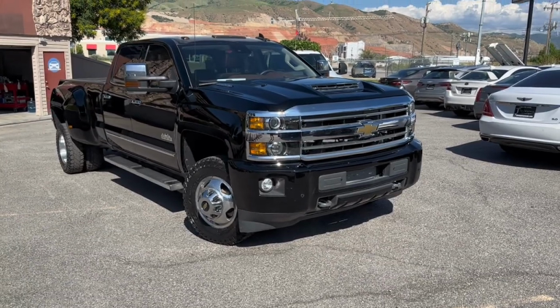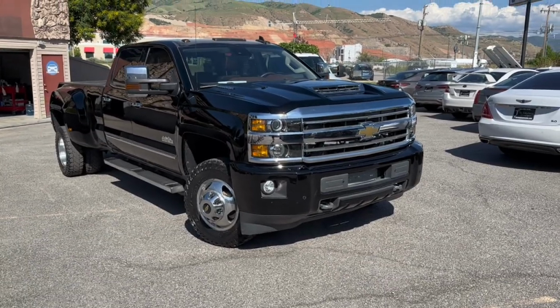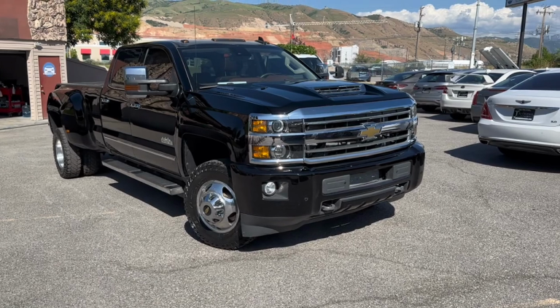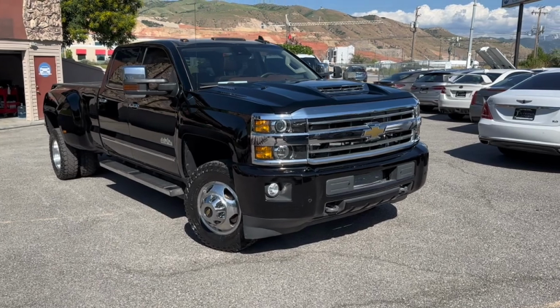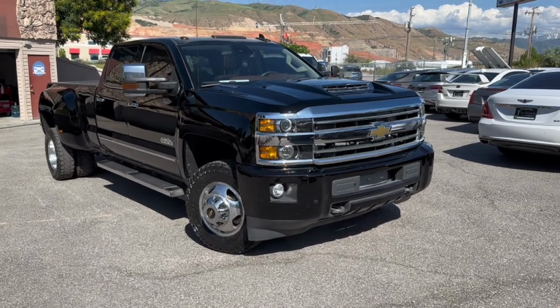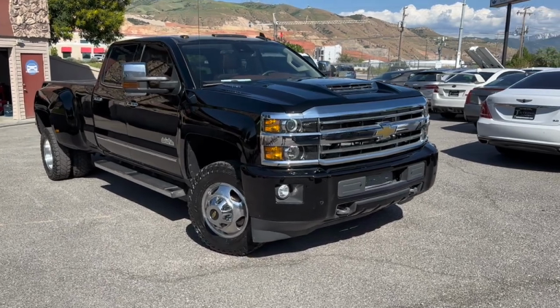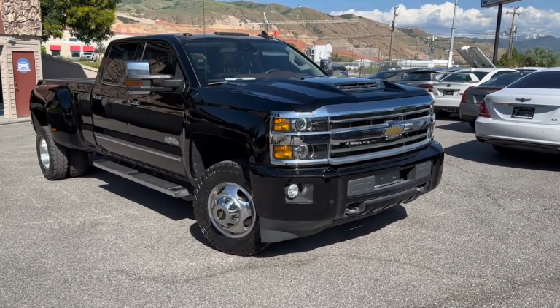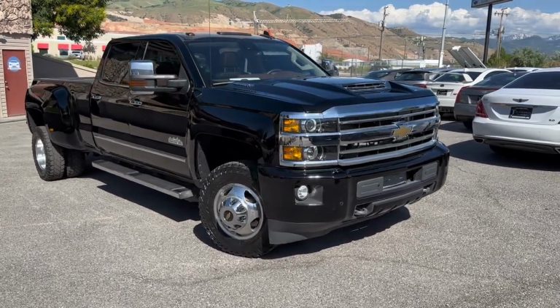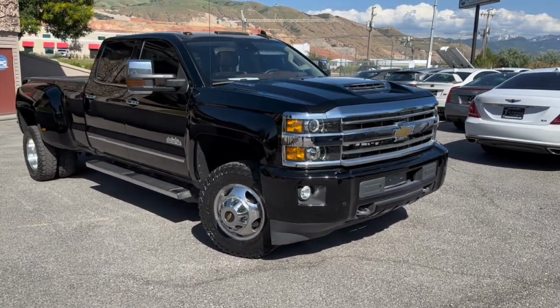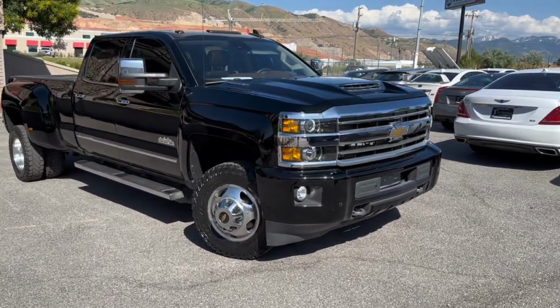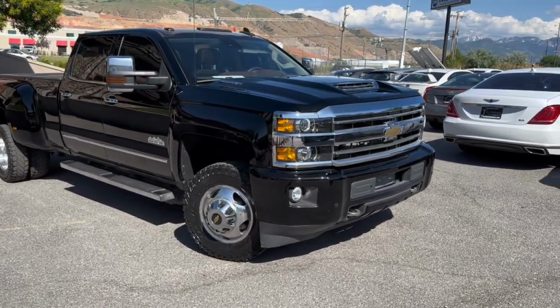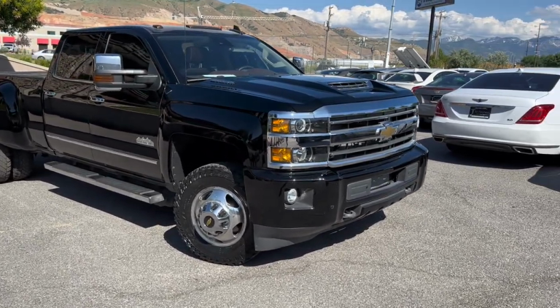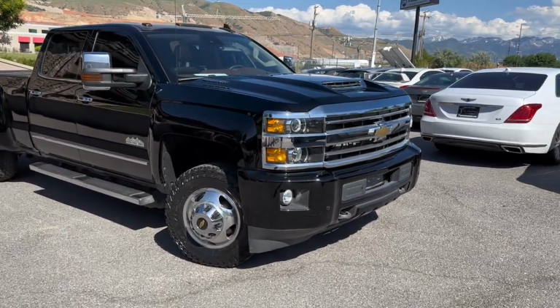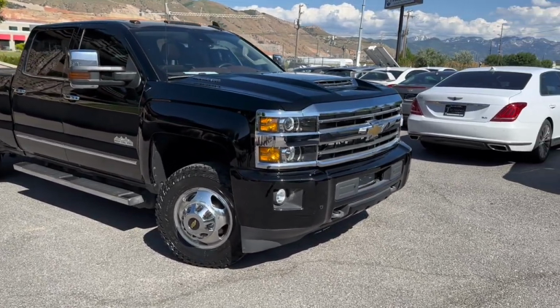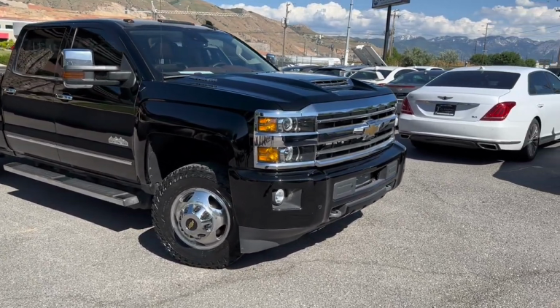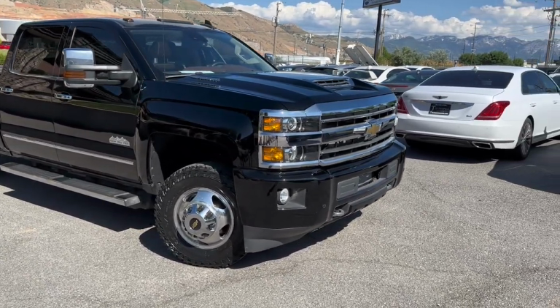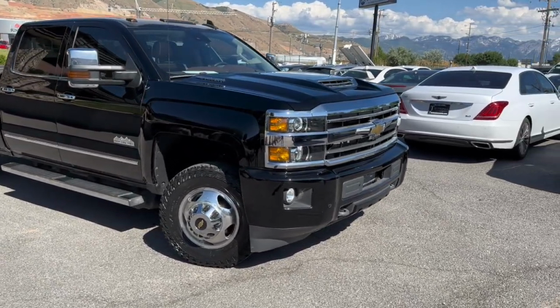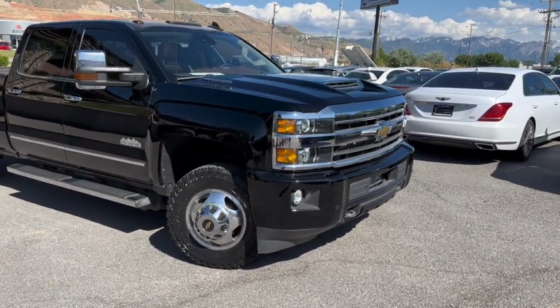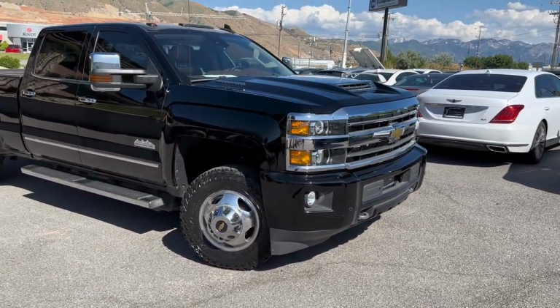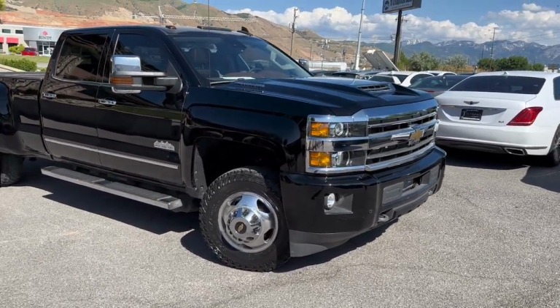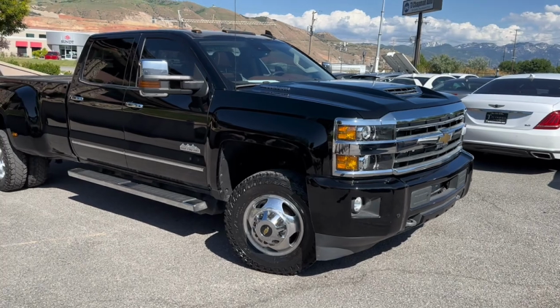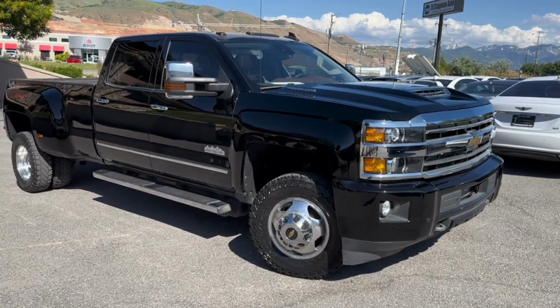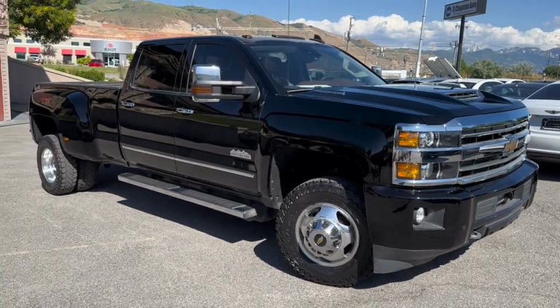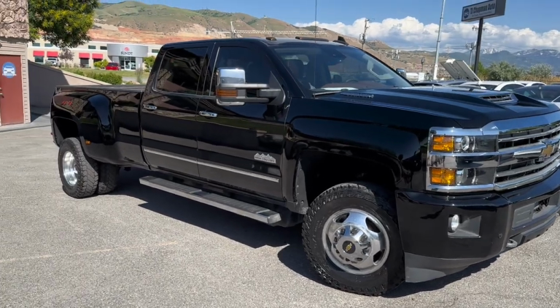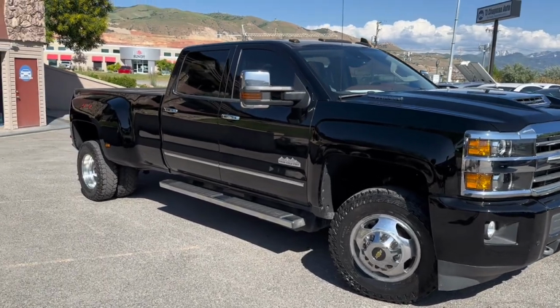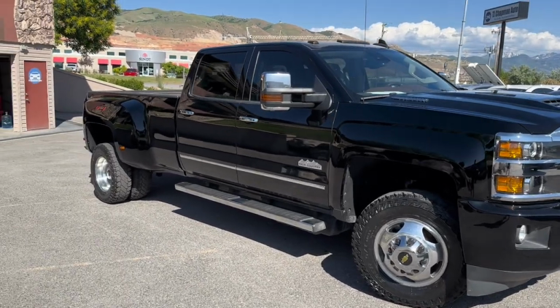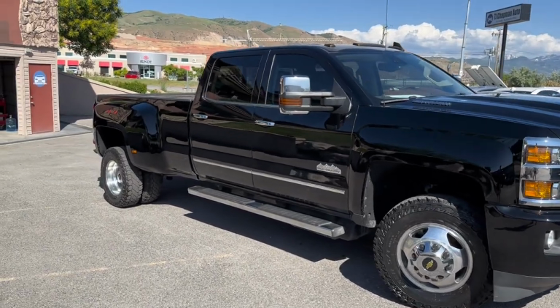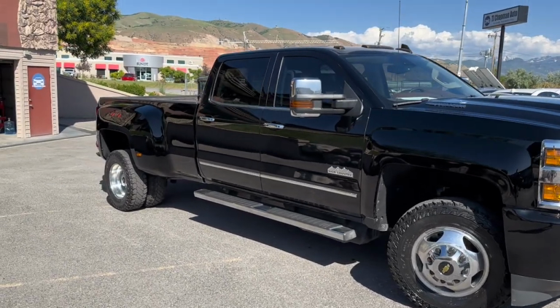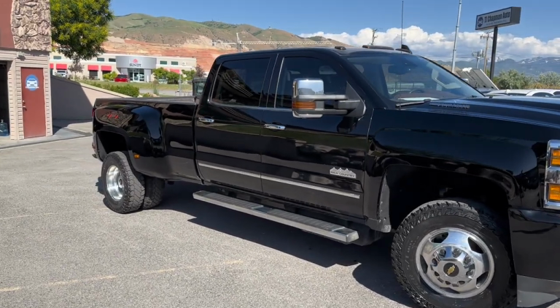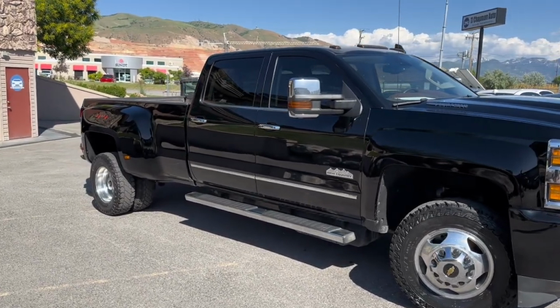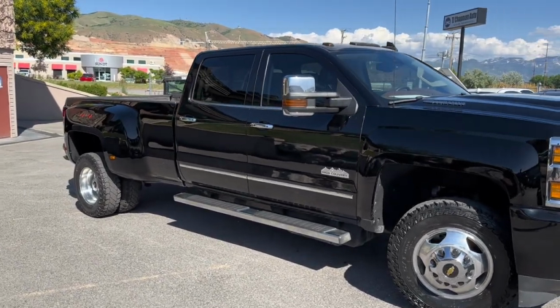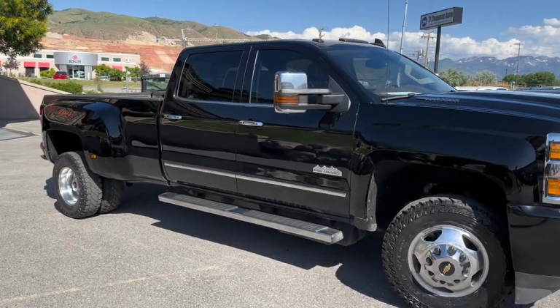Hey, what's going on, everyone? Thanks for checking out this 2018 Chevy Silverado 3500 HD Dually from TJ Chapman Auto.